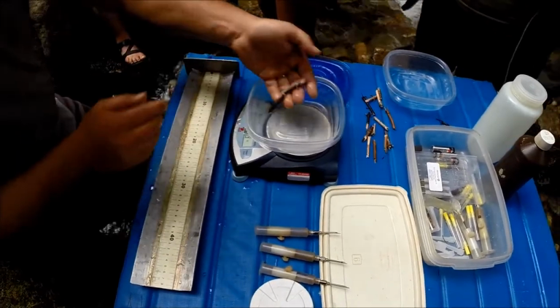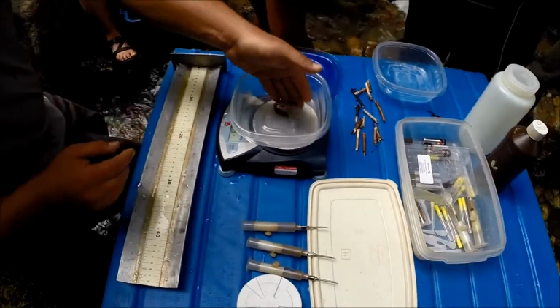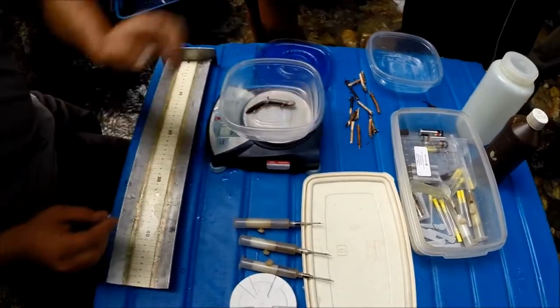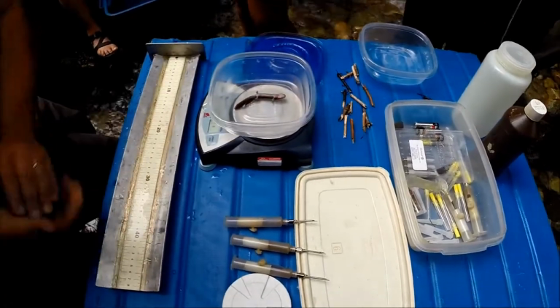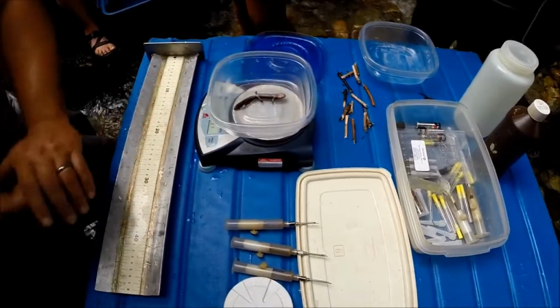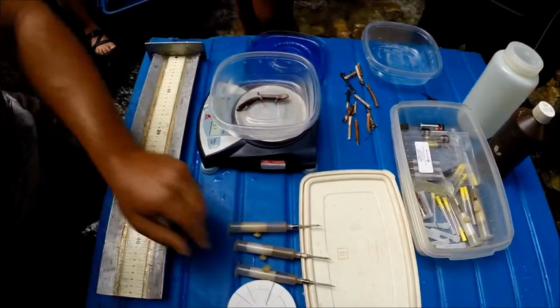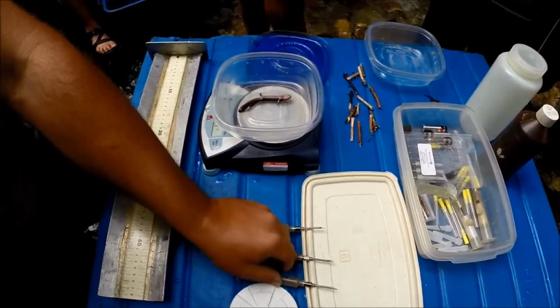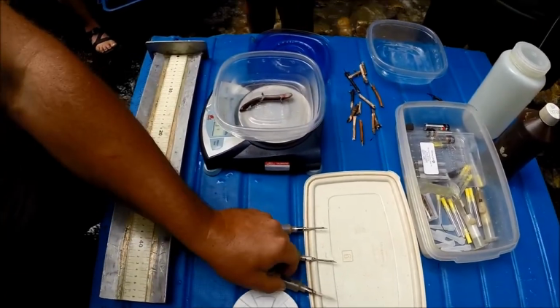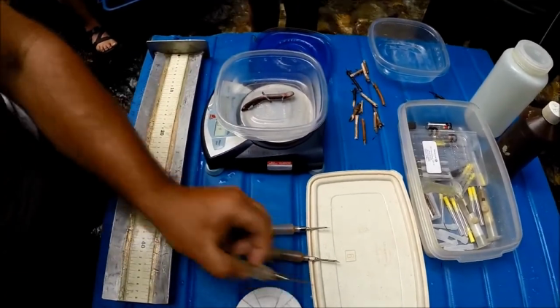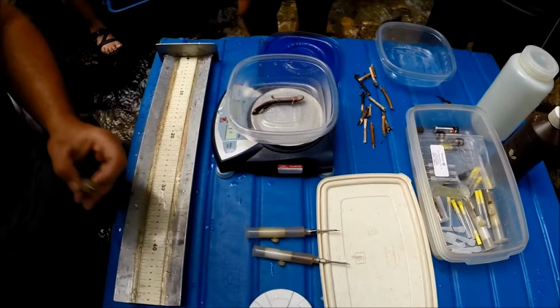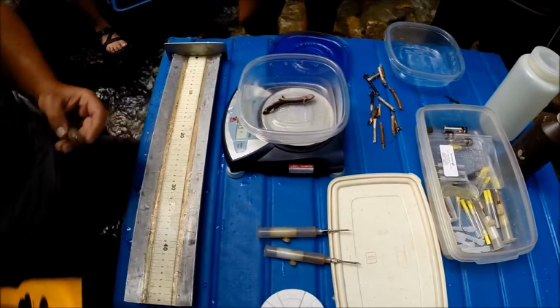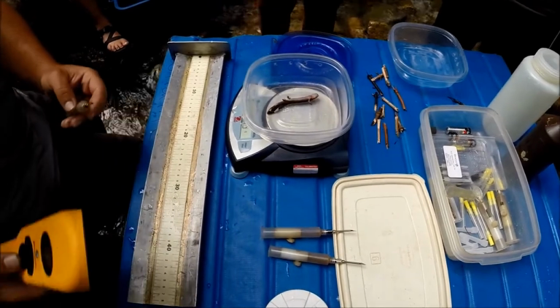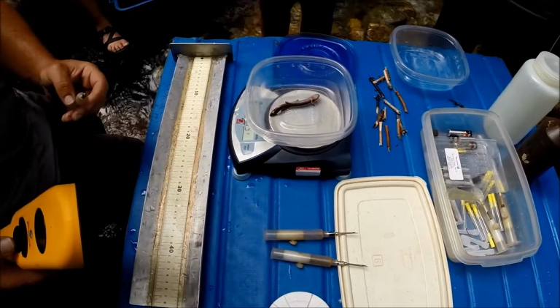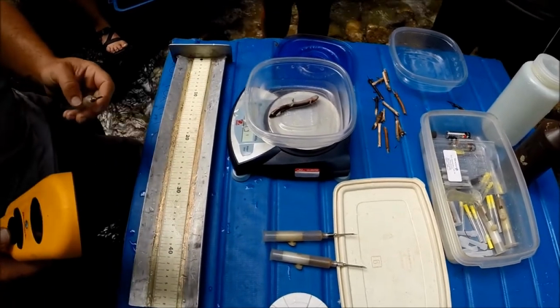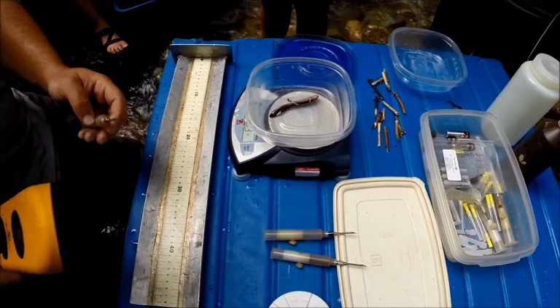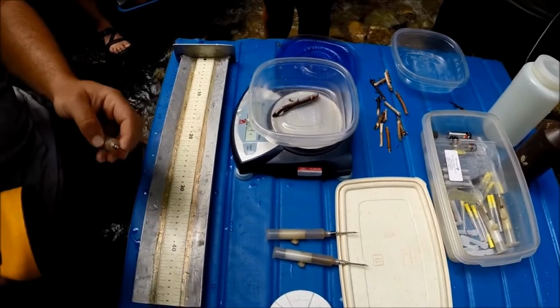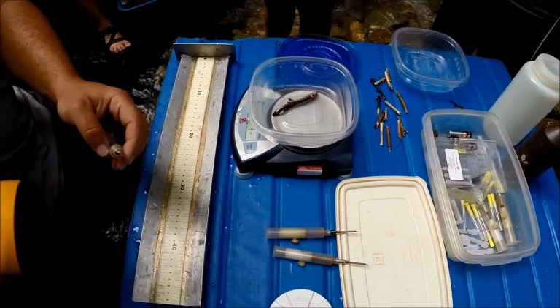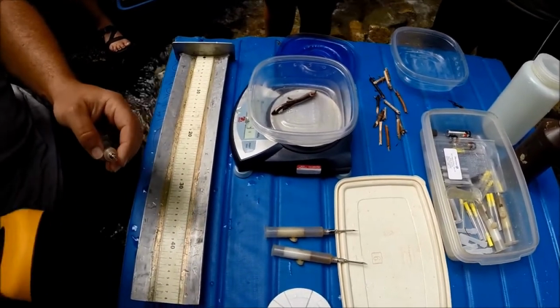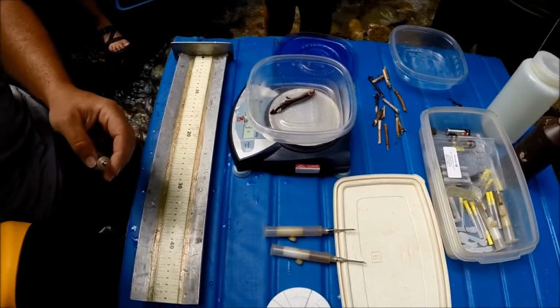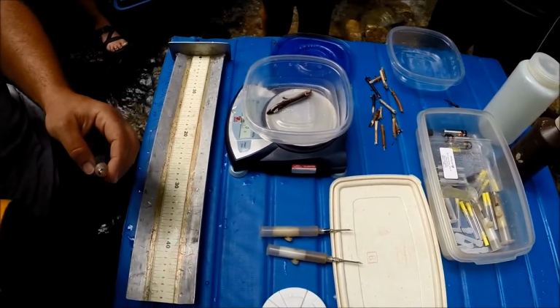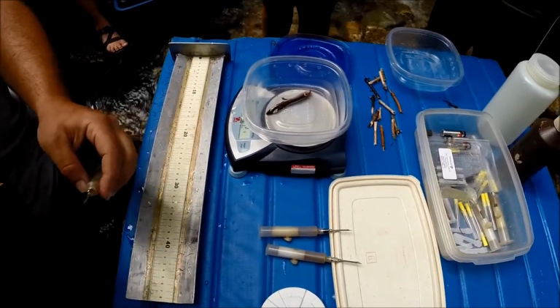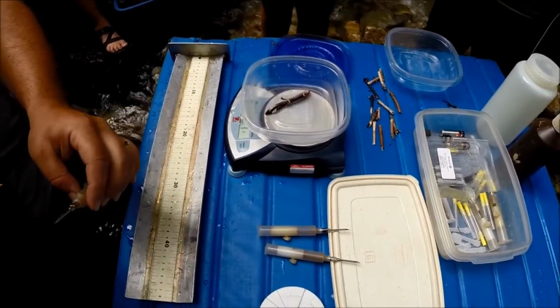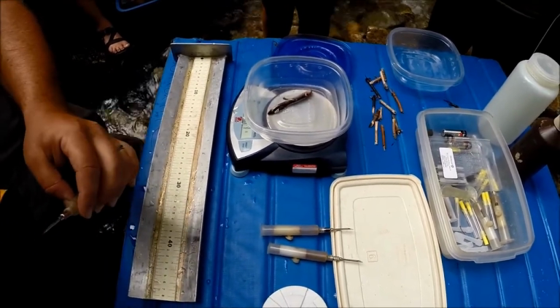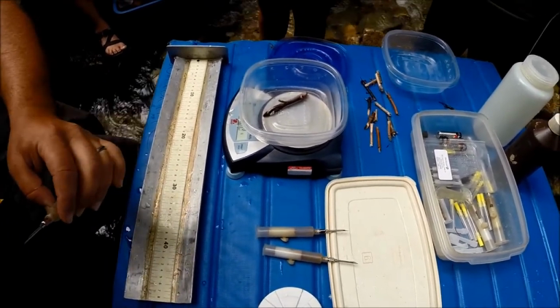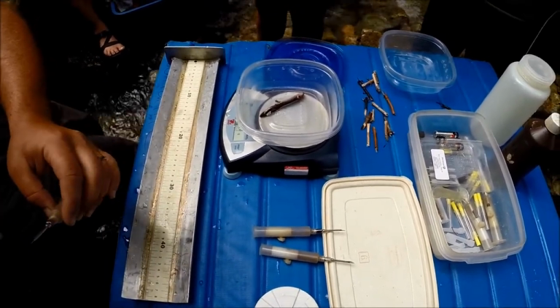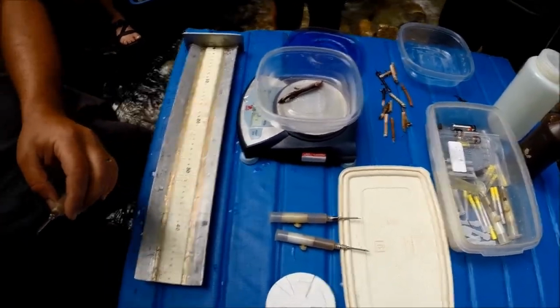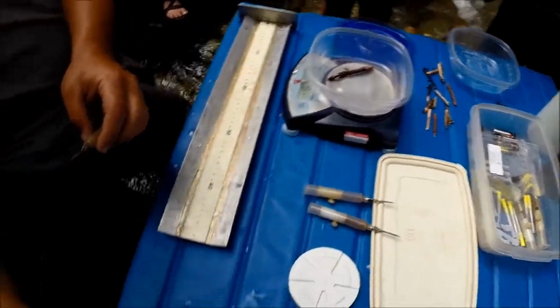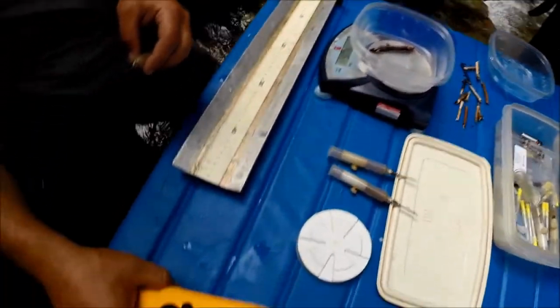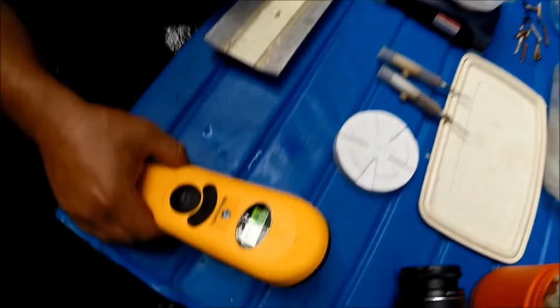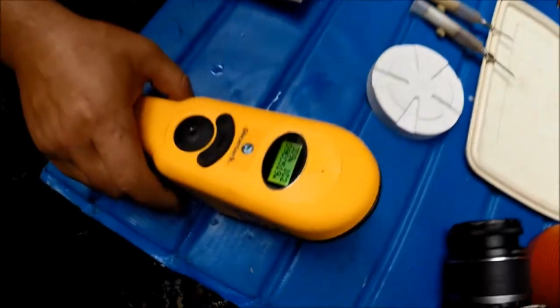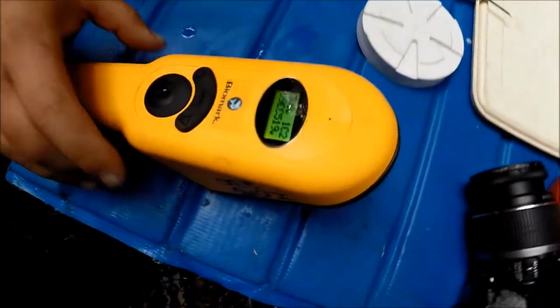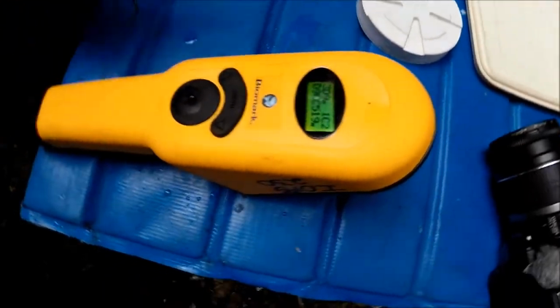How many more do we have? It weighs 4.15 grams. That will be its tag number. Is he tagging?